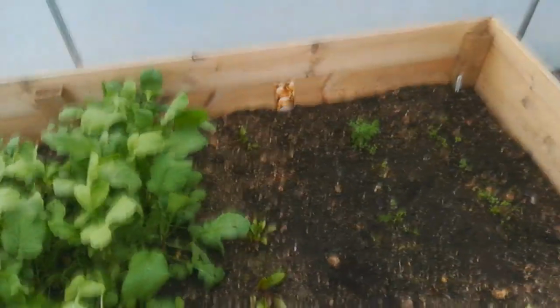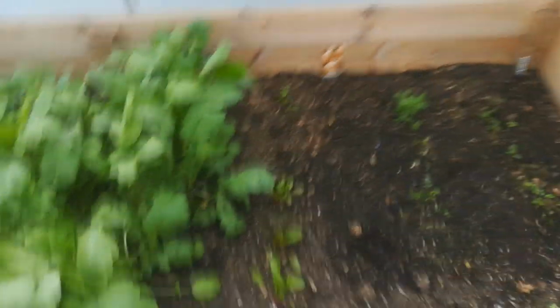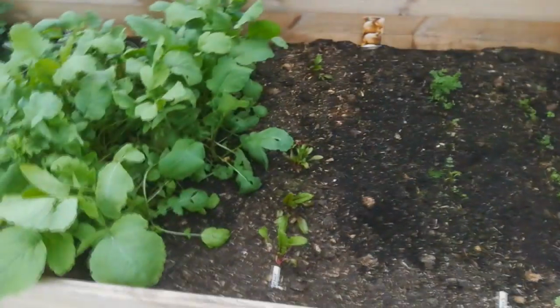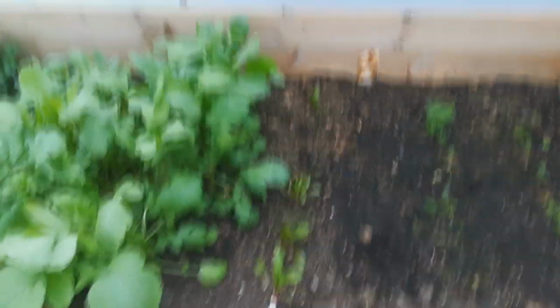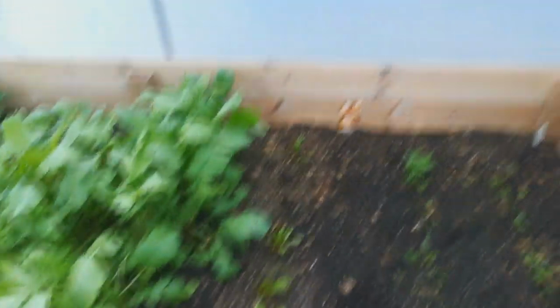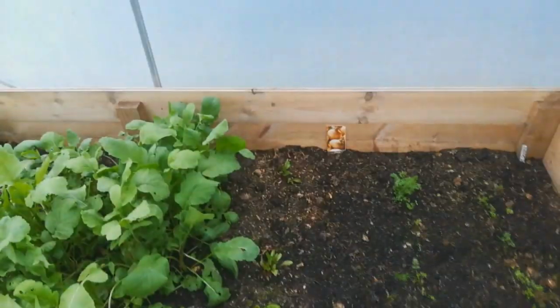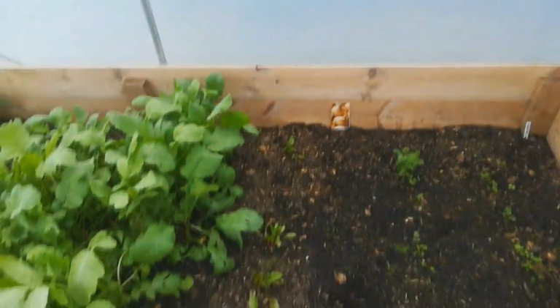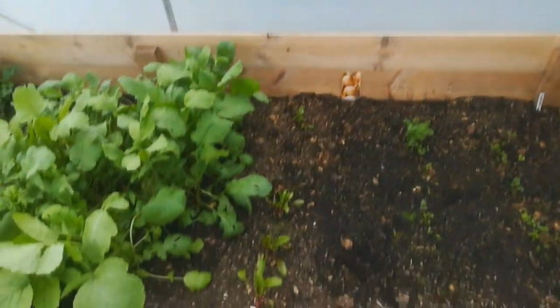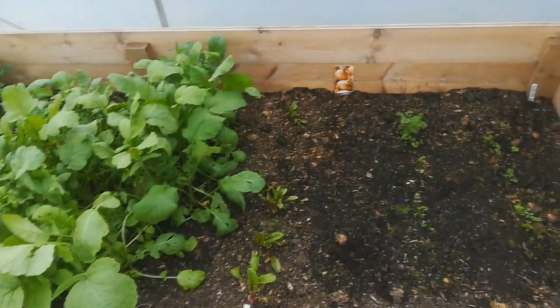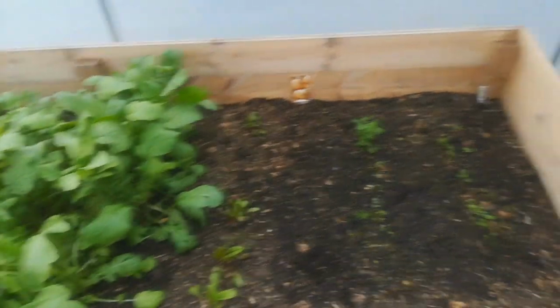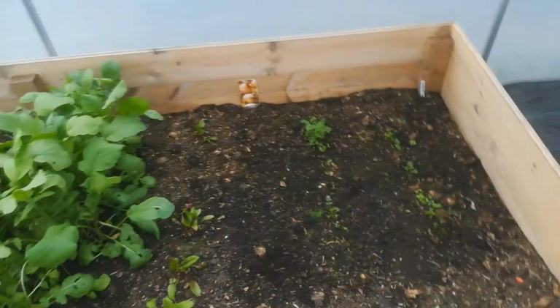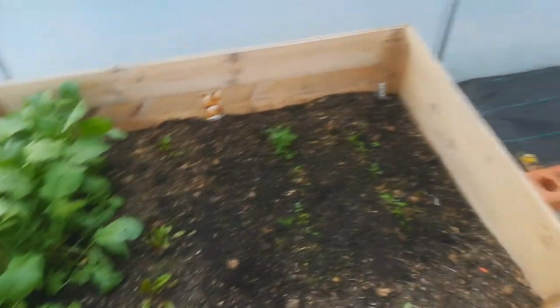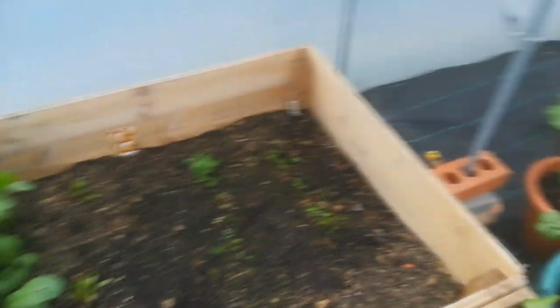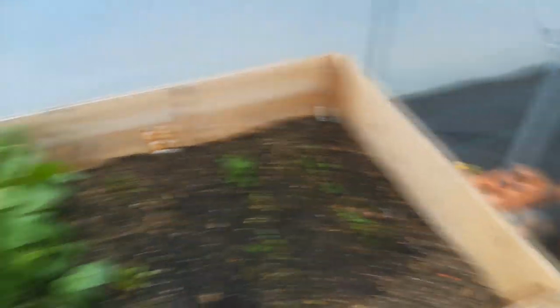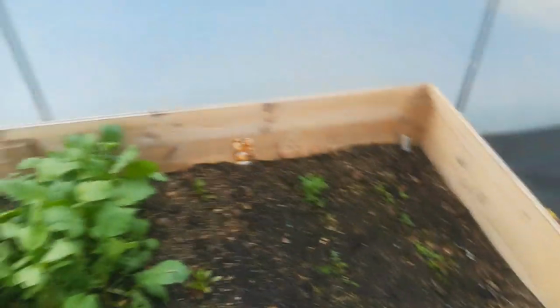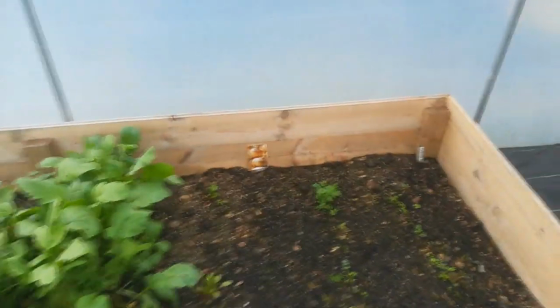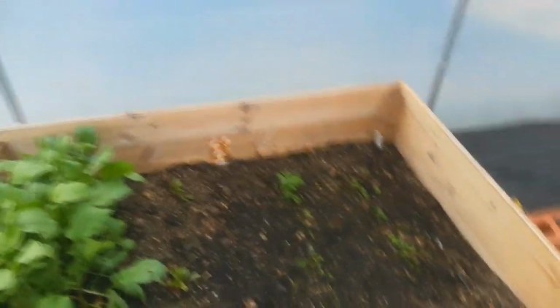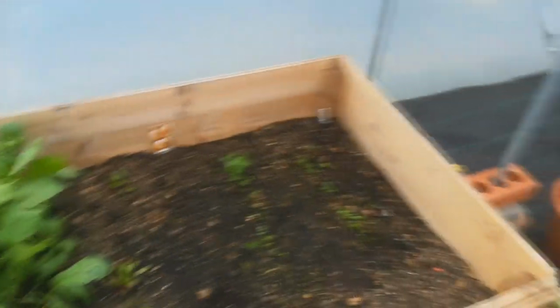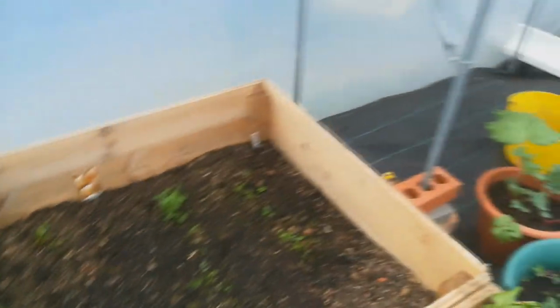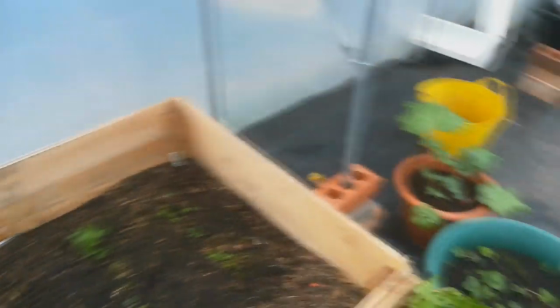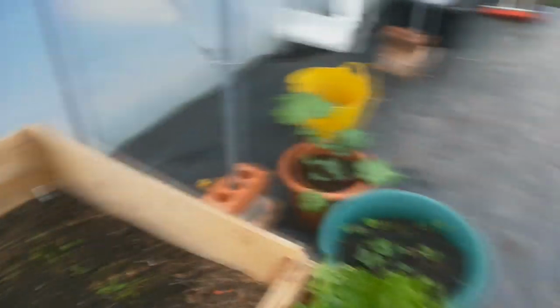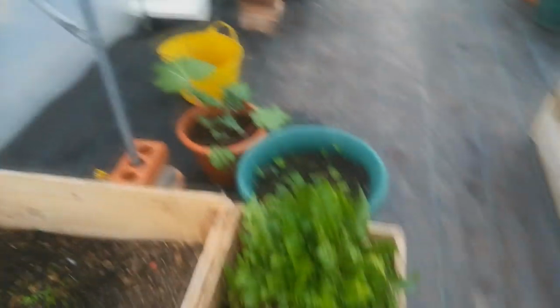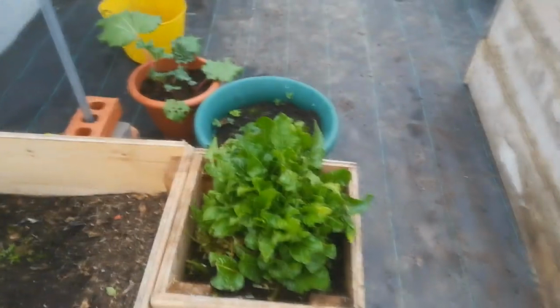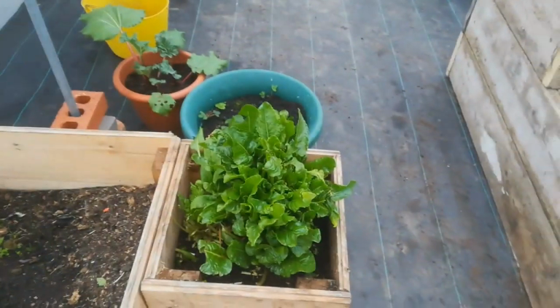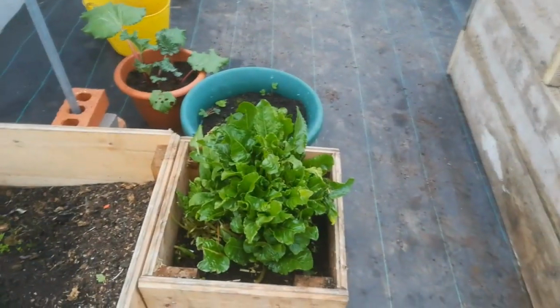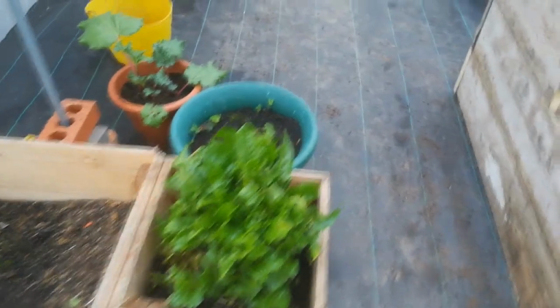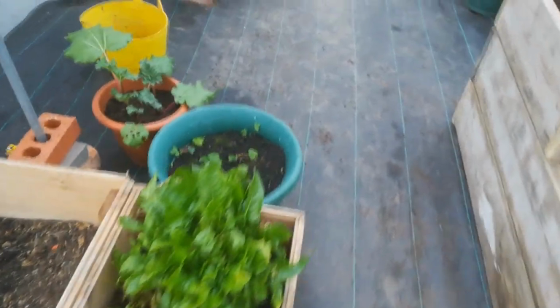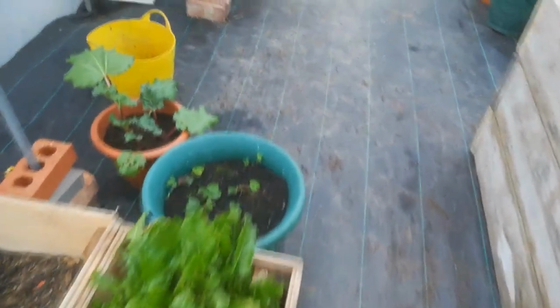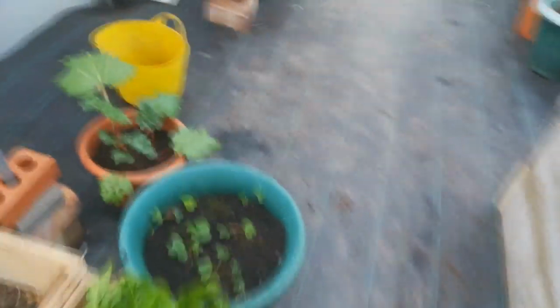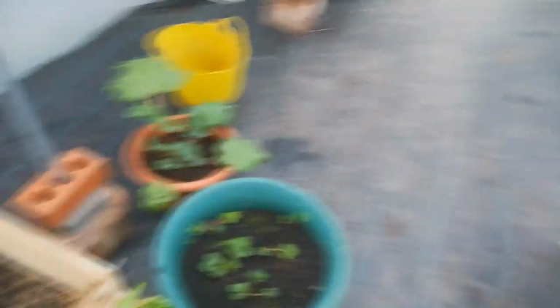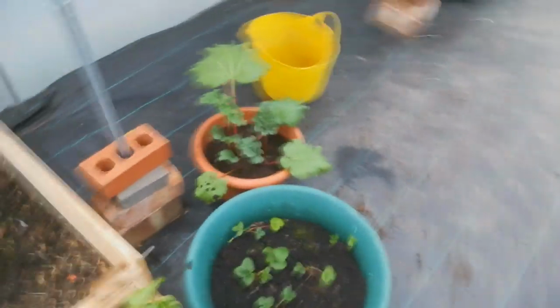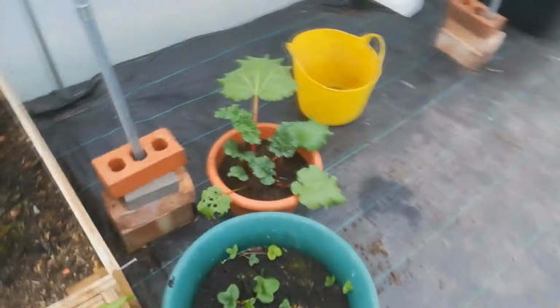There's a few beetroot popping — again, tail end of last season — and some carrots. And then in between the carrots, we've got more onion. The perpetual spinach, which is still doing well. Strawberries.